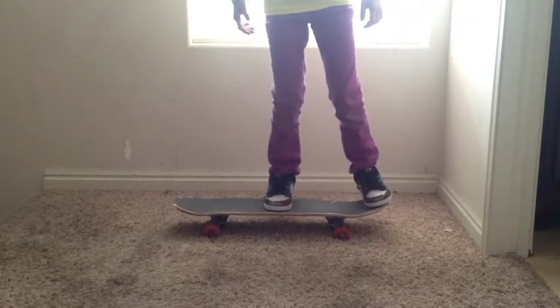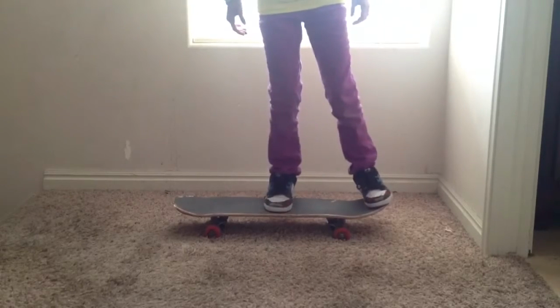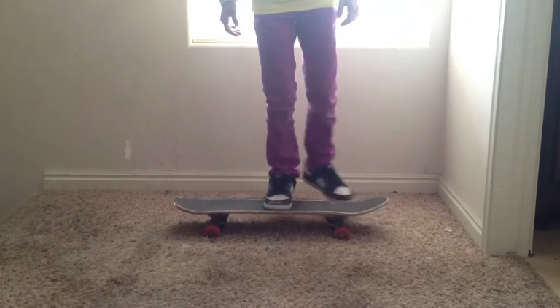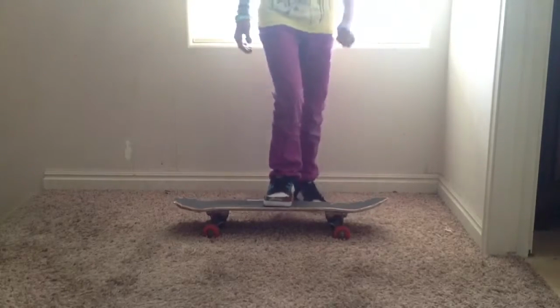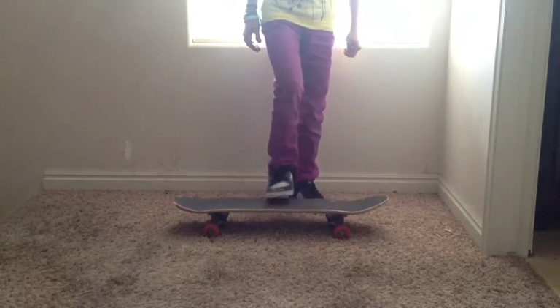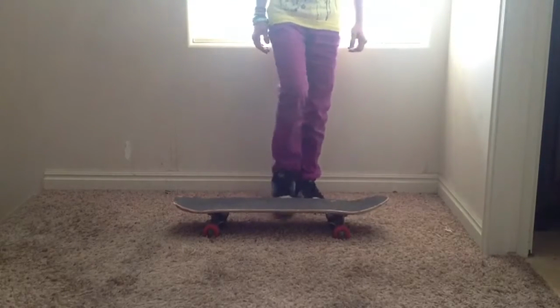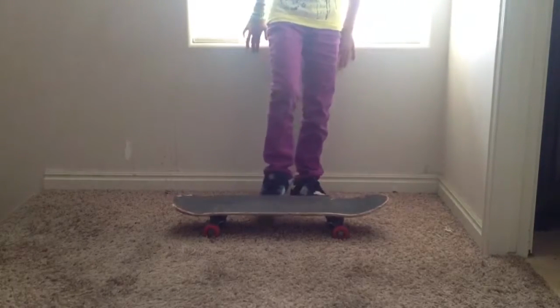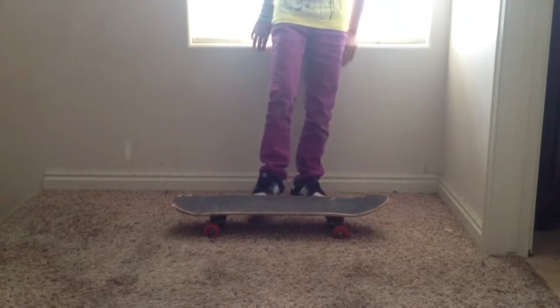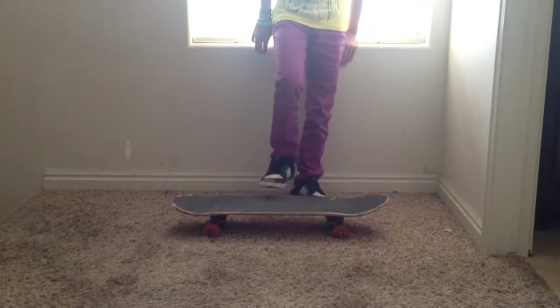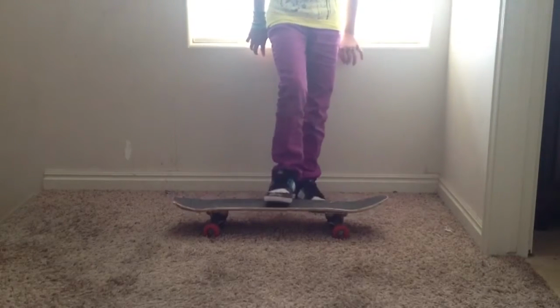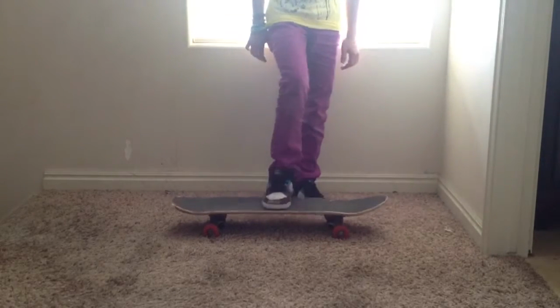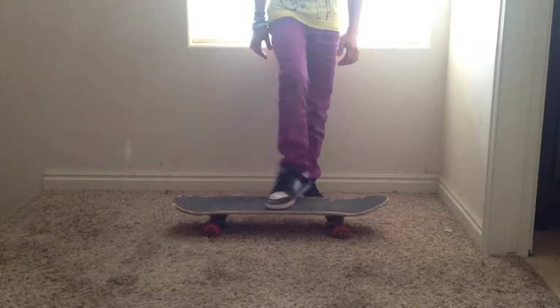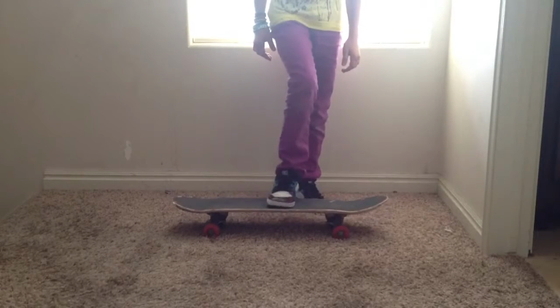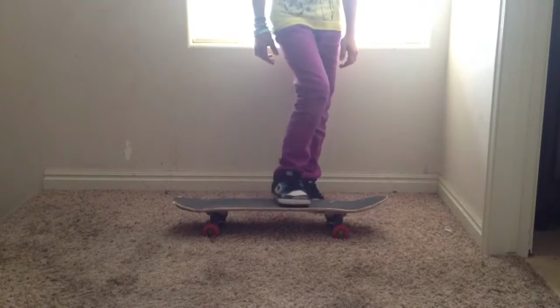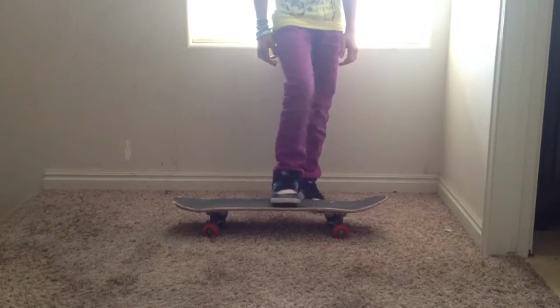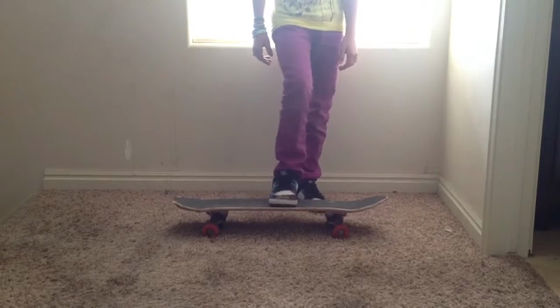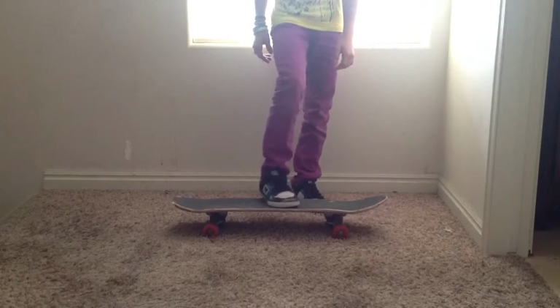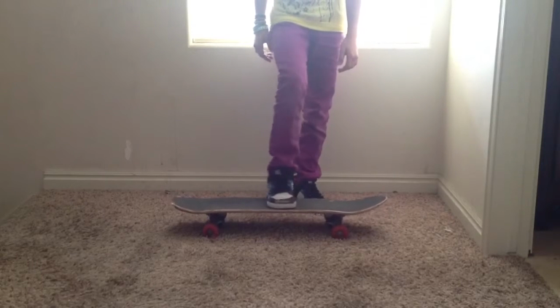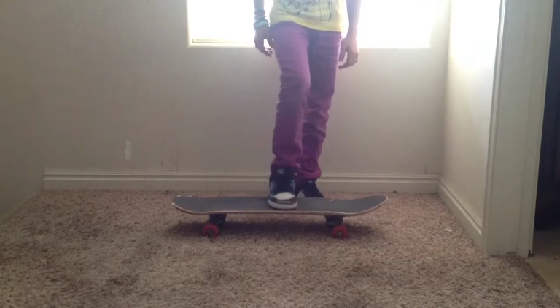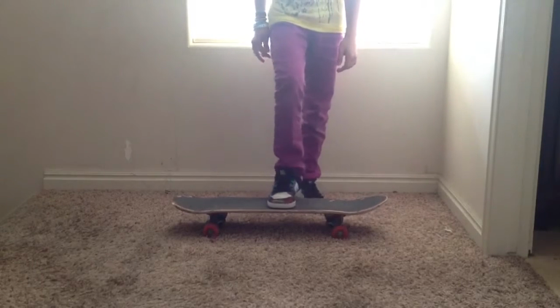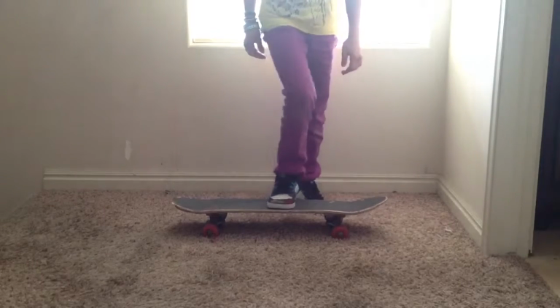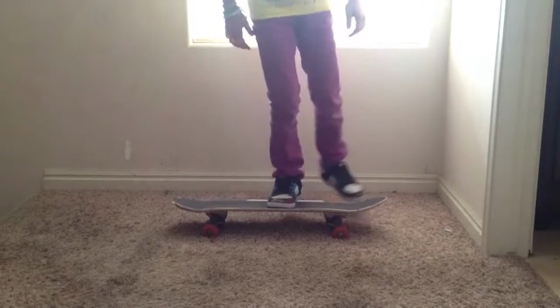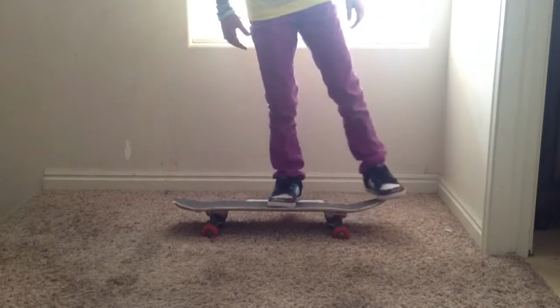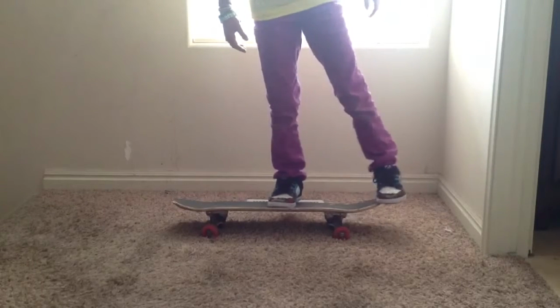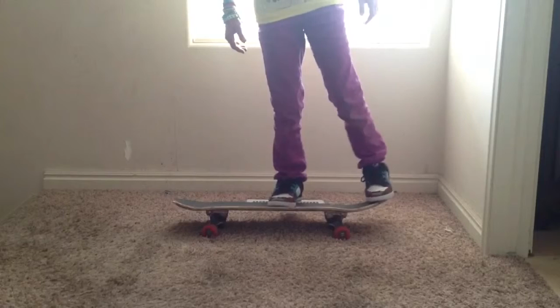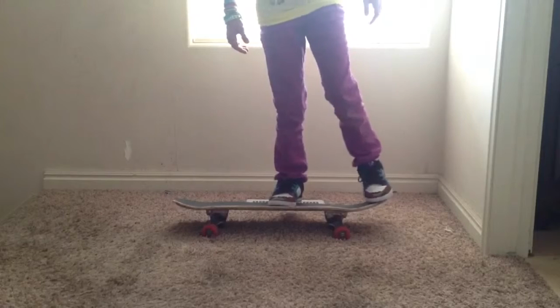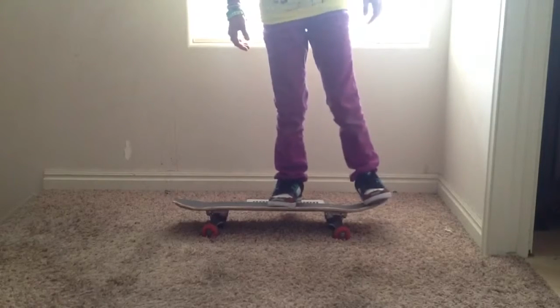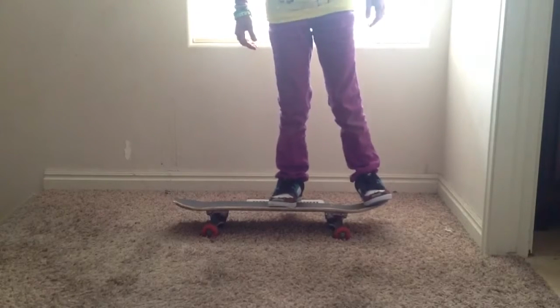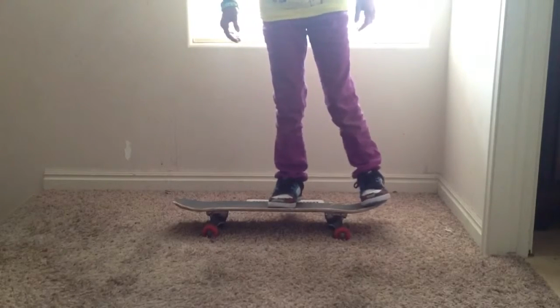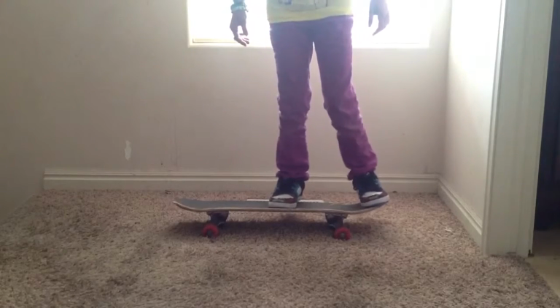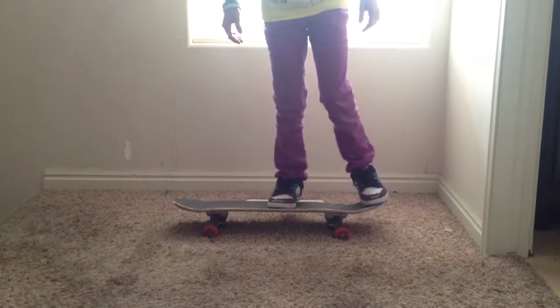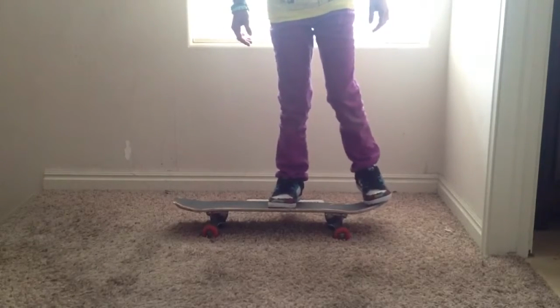Have your front foot in the center of your board, a little behind the center. And your back foot in the back, on the tail, so you get a good pull.